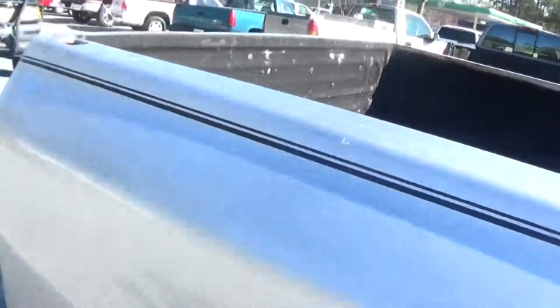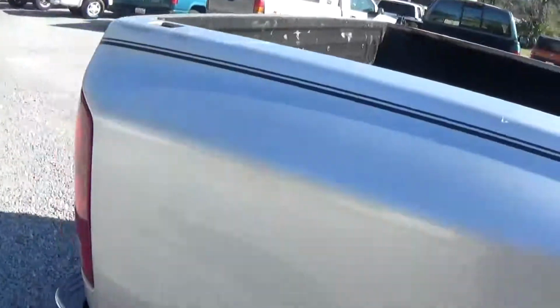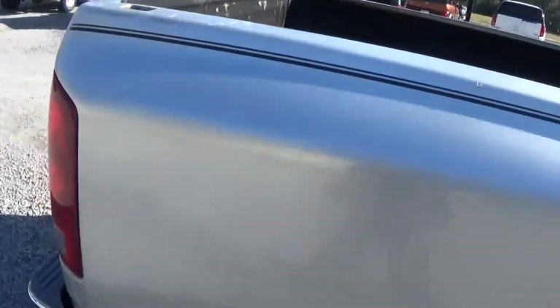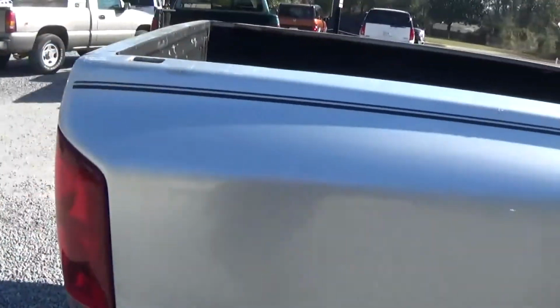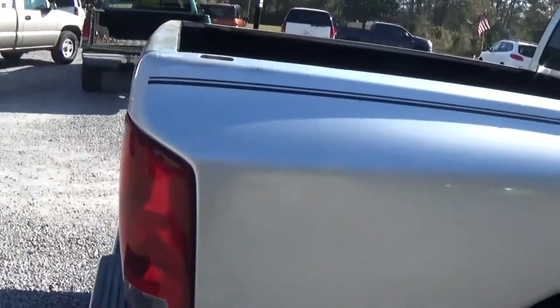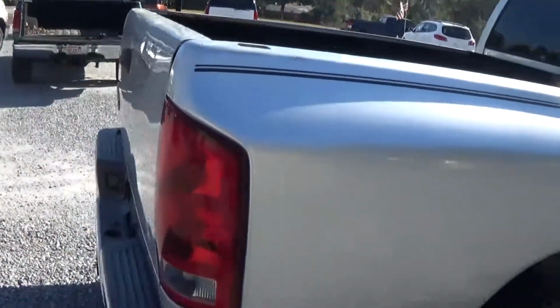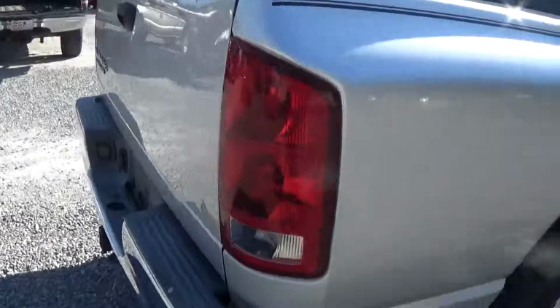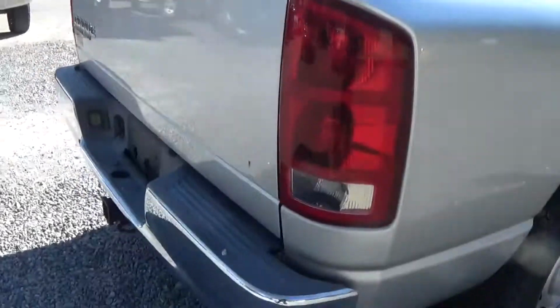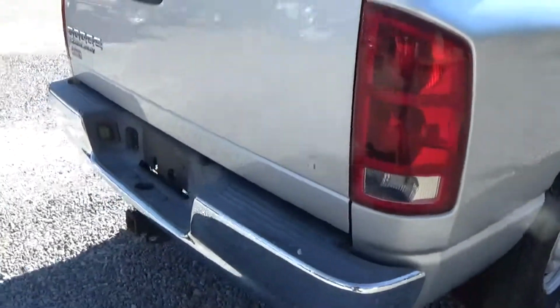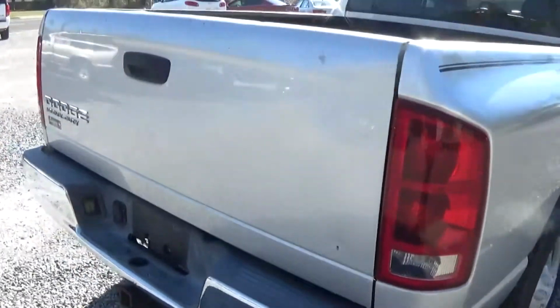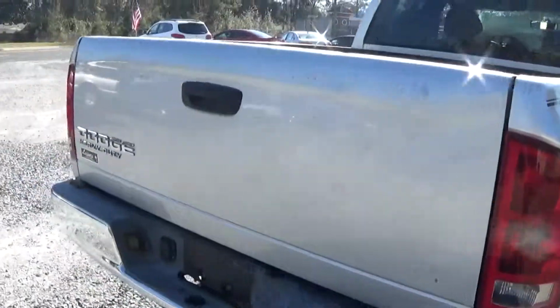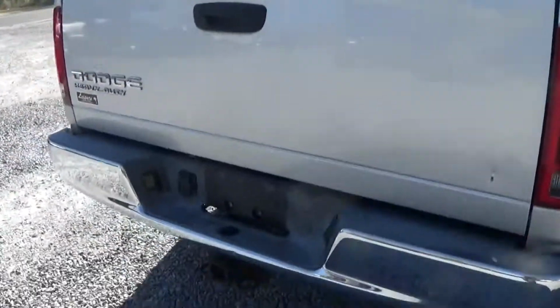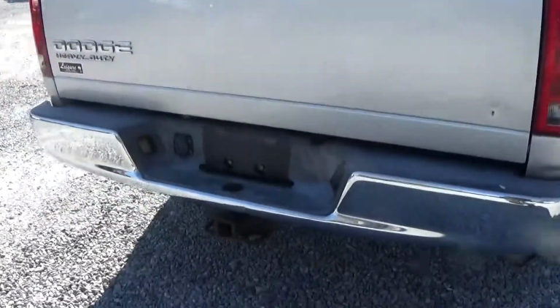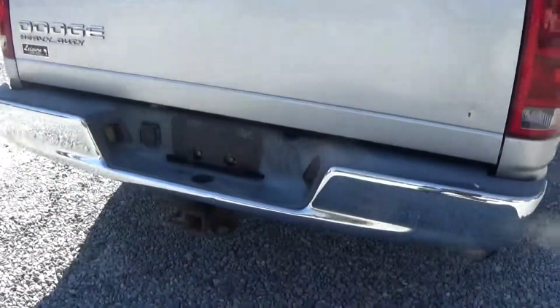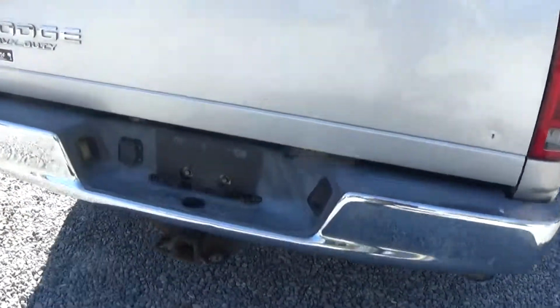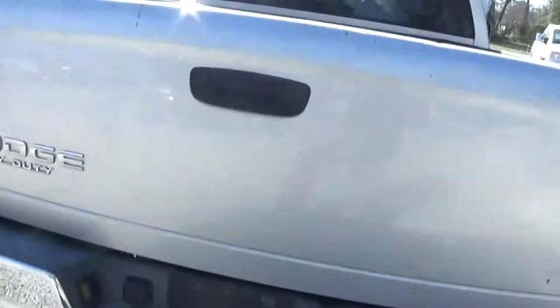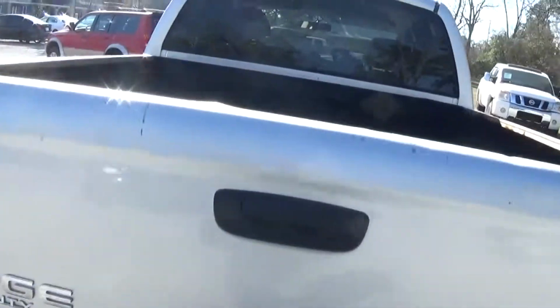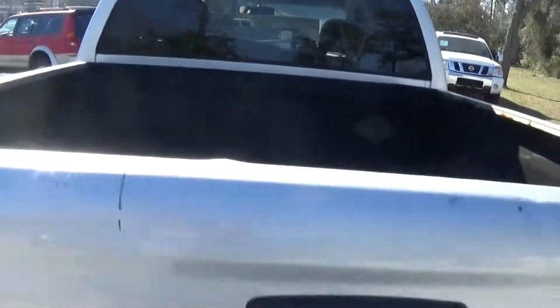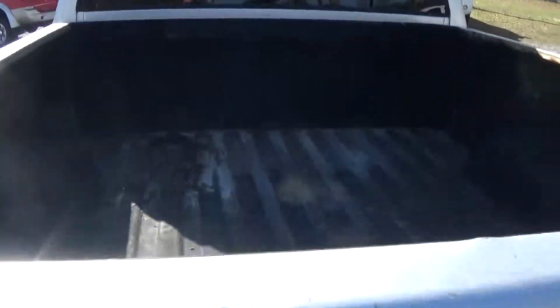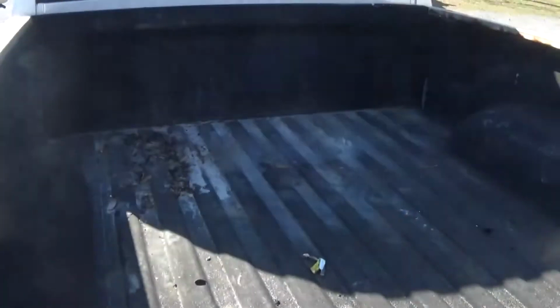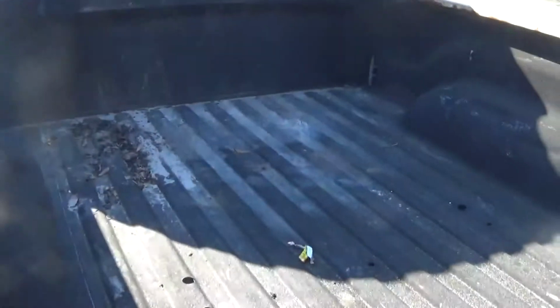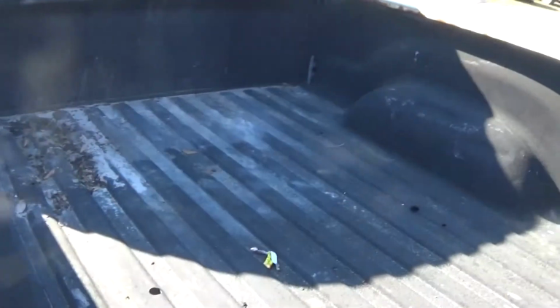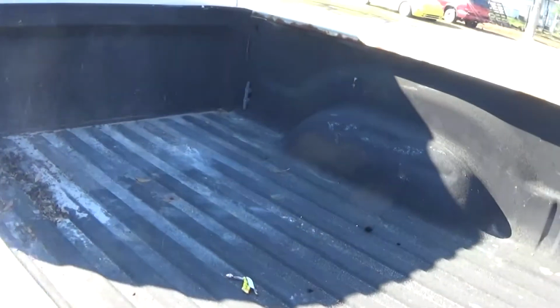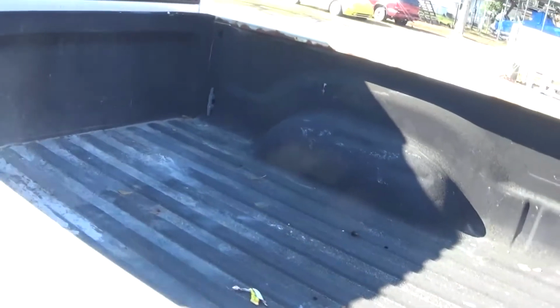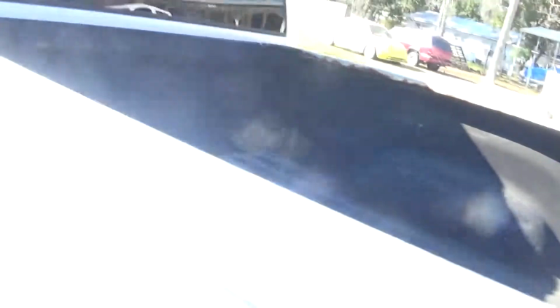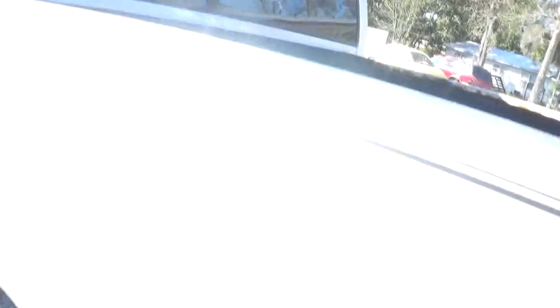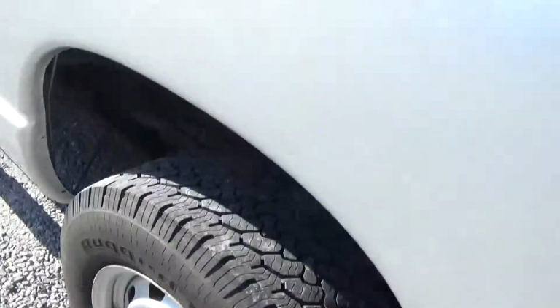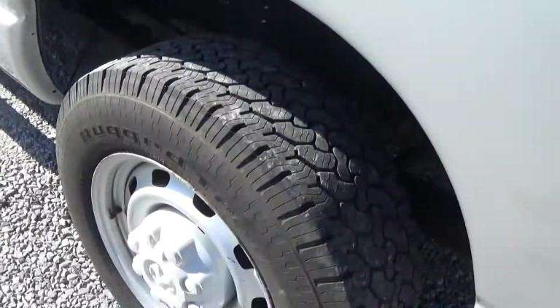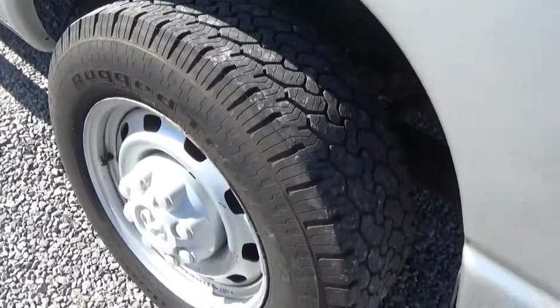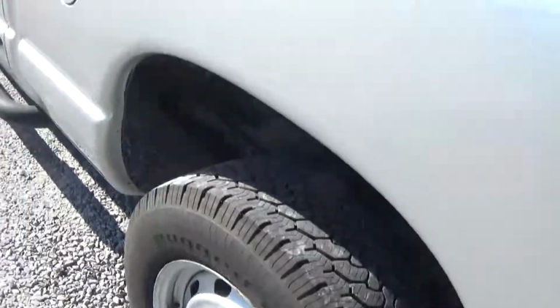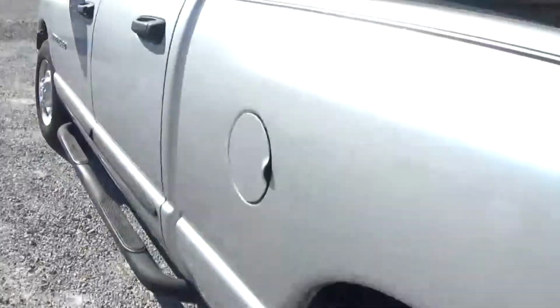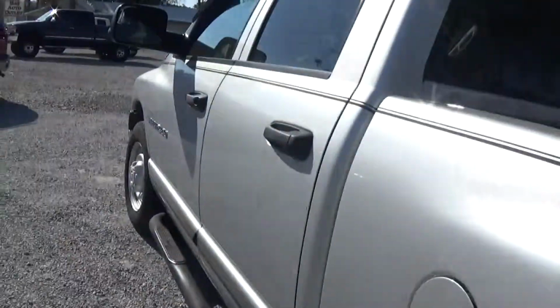The bed has had a fifth-wheel hitch in it. Two-inch receiver on the back. Tires are over-the-road tires.